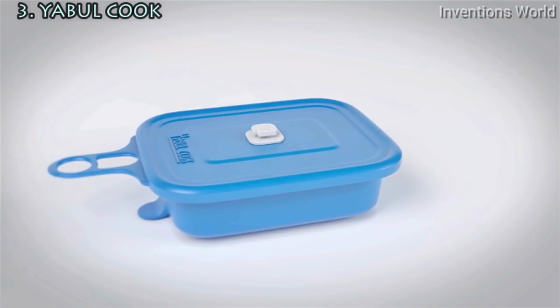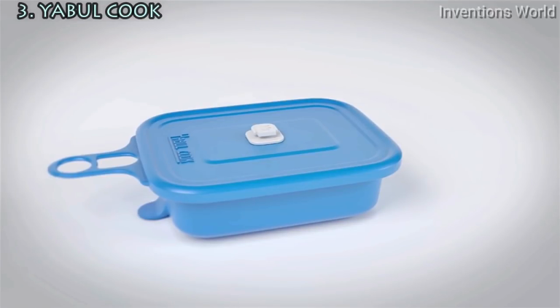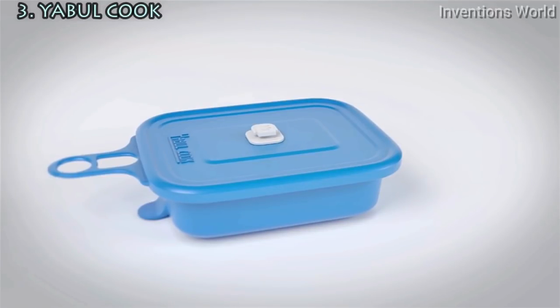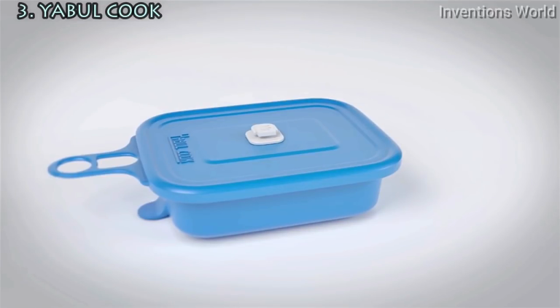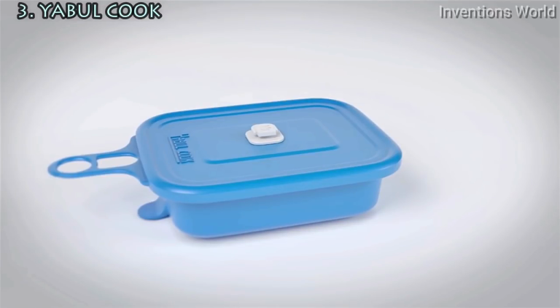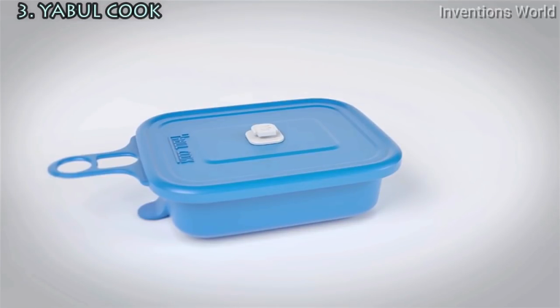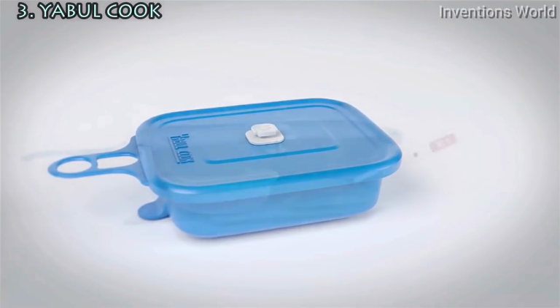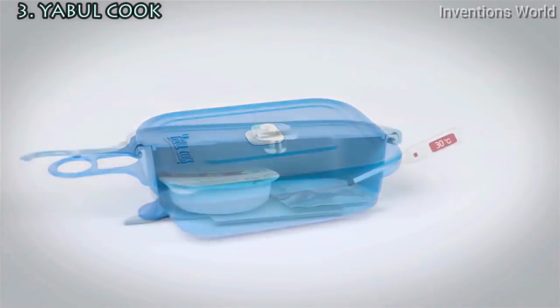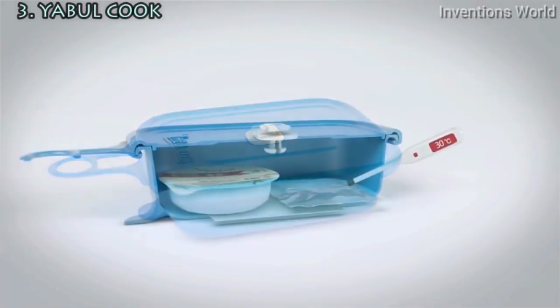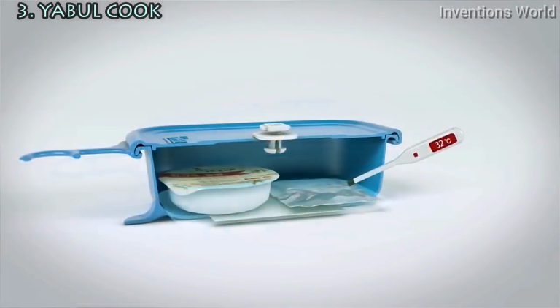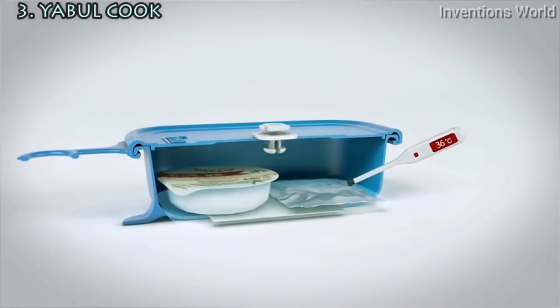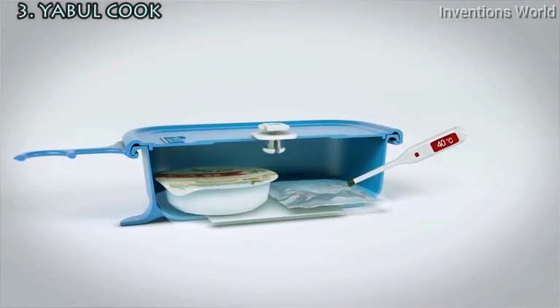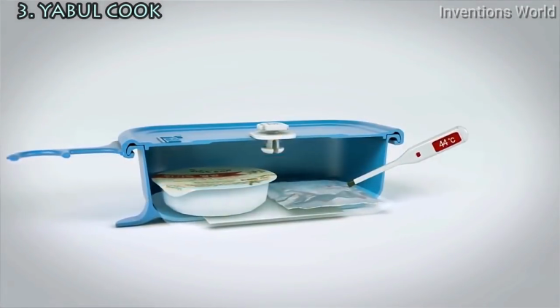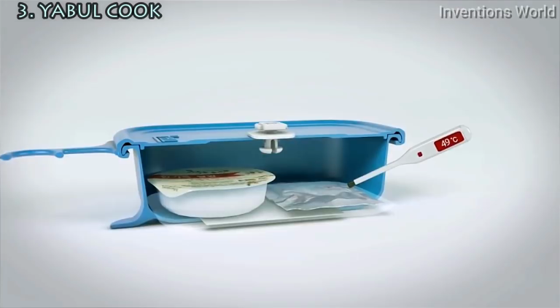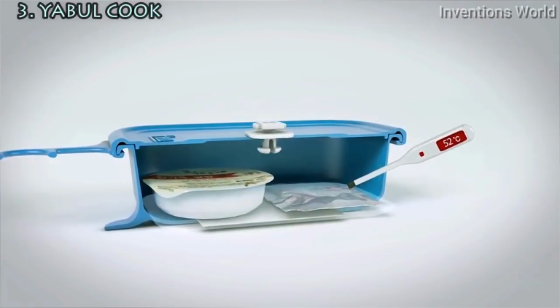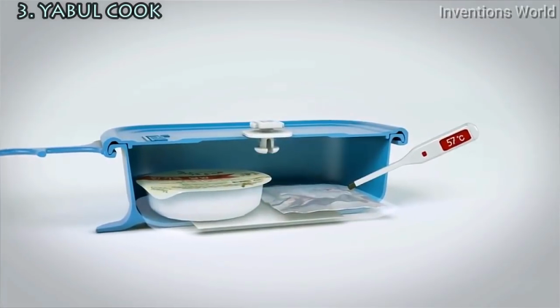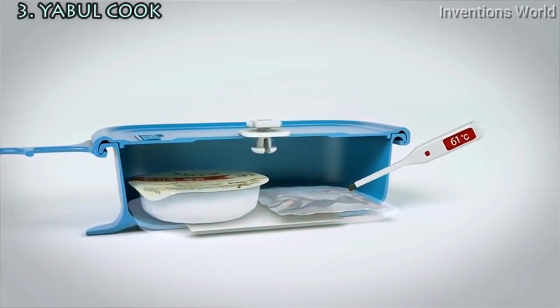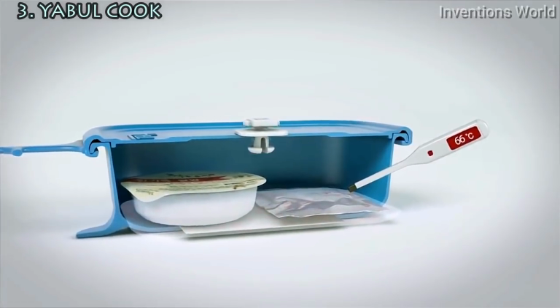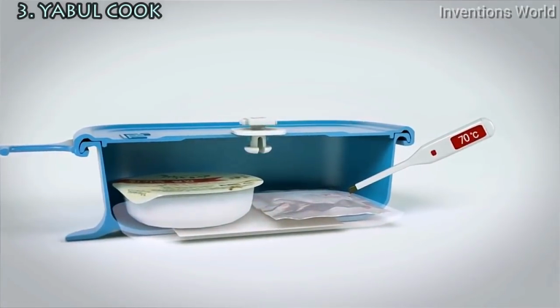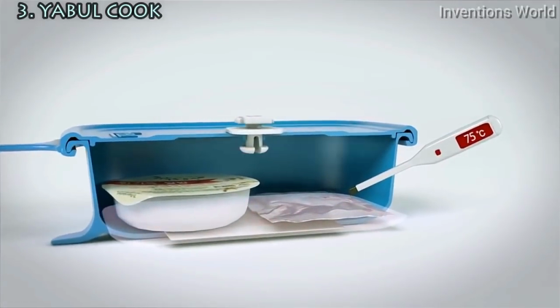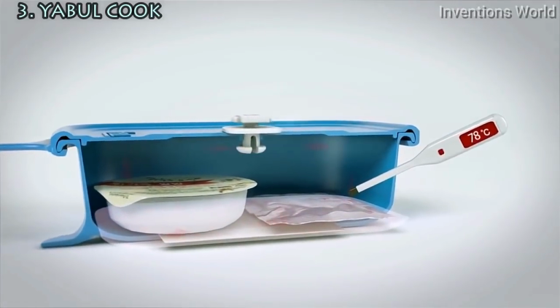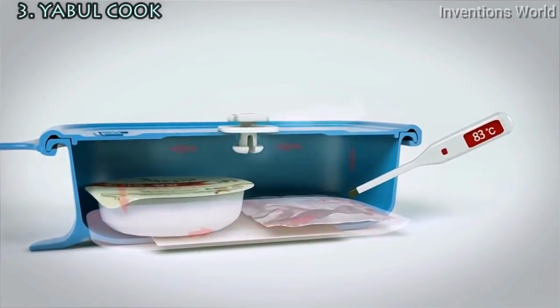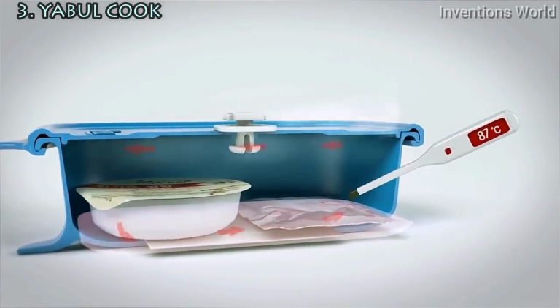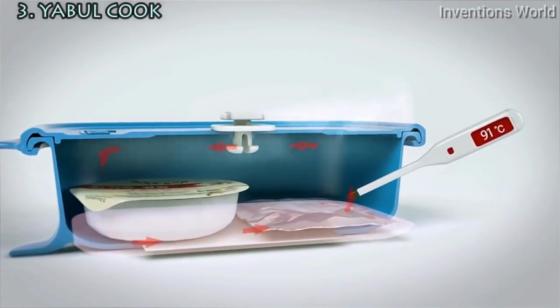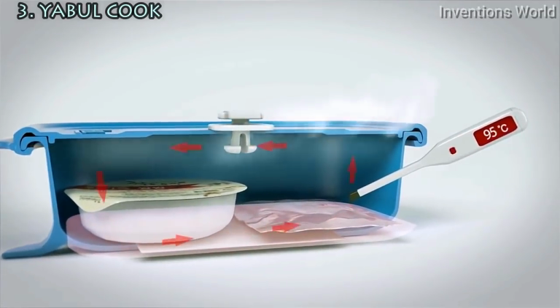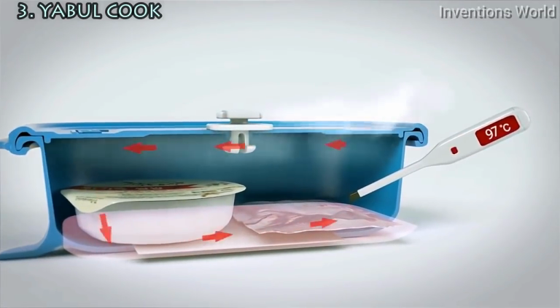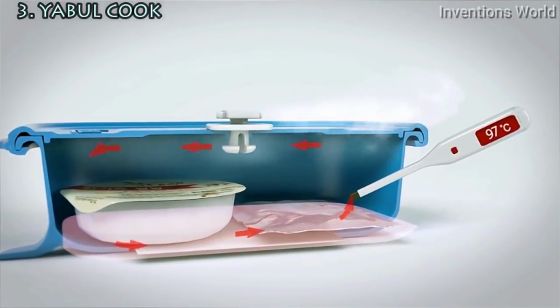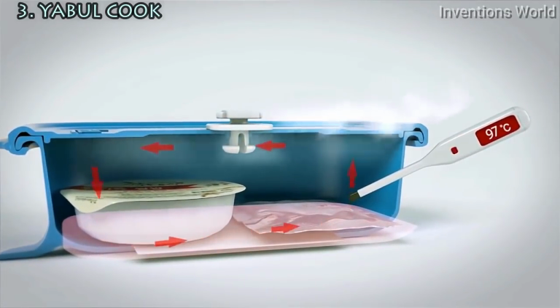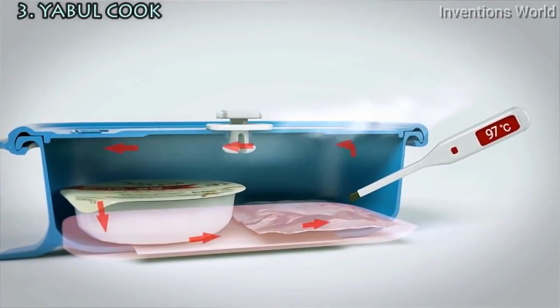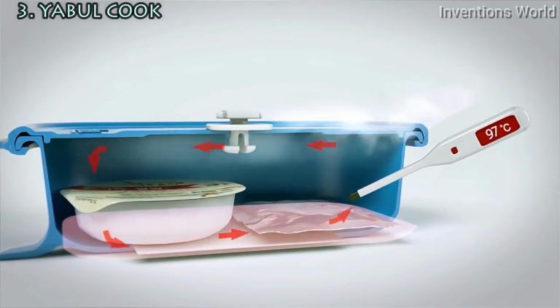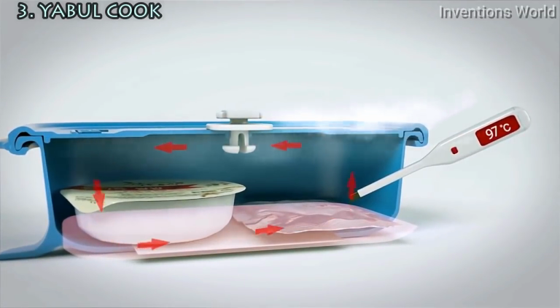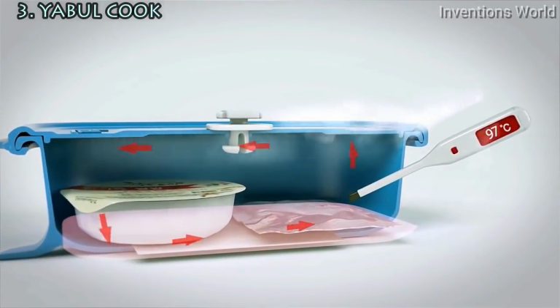Just add water to the heating pack and your food will be cooked close to boiling point in minutes, so you can enjoy your warm foods at any outdoor events.